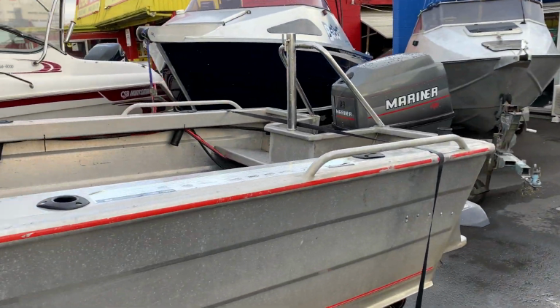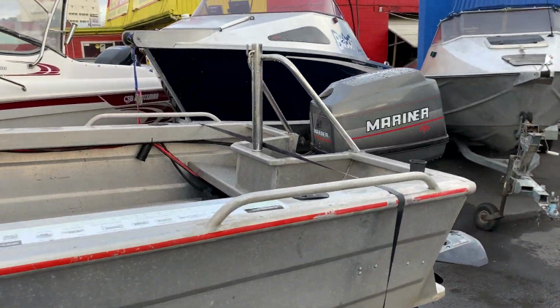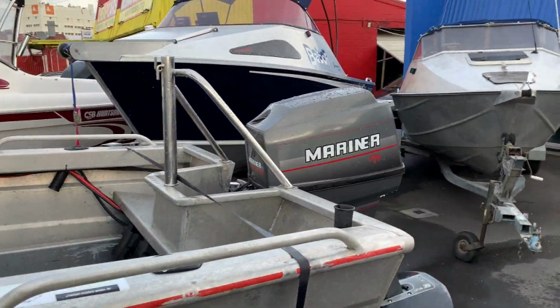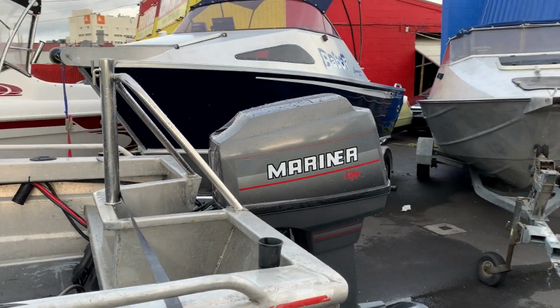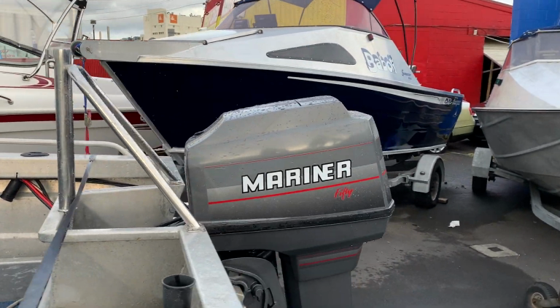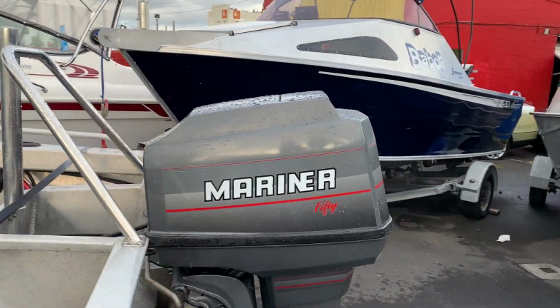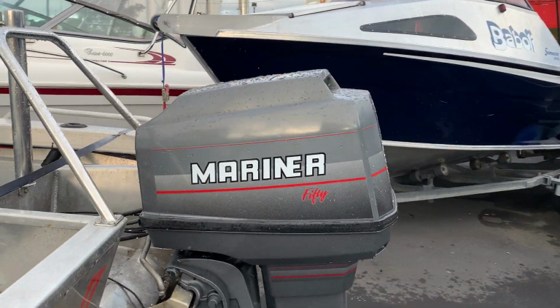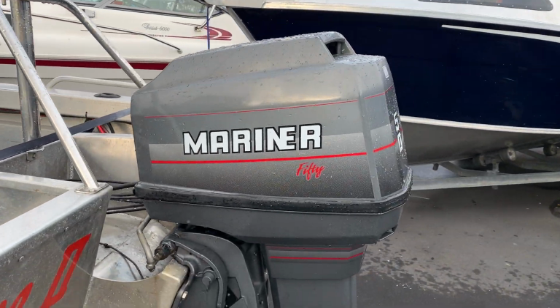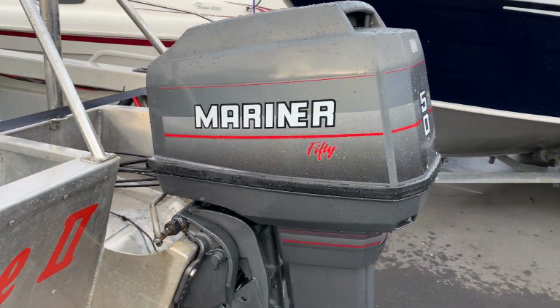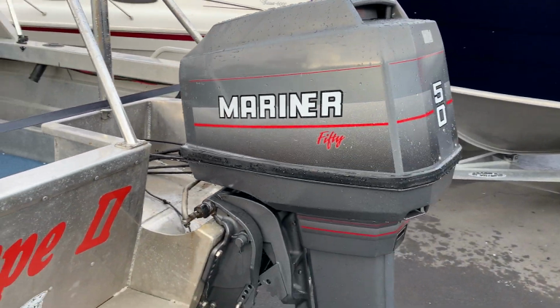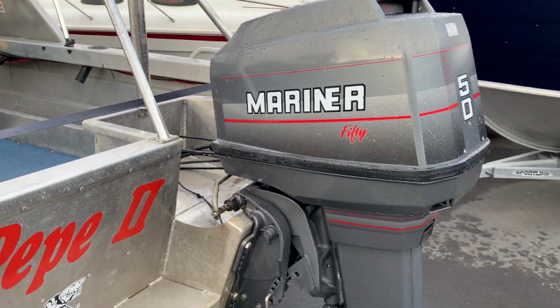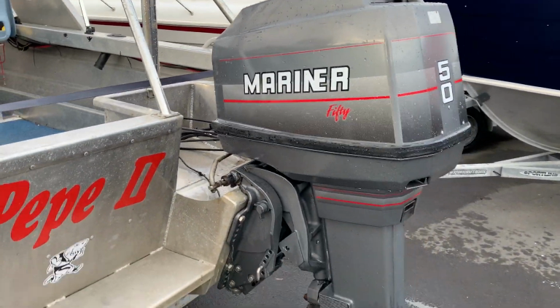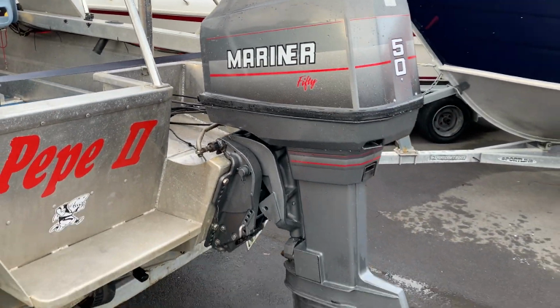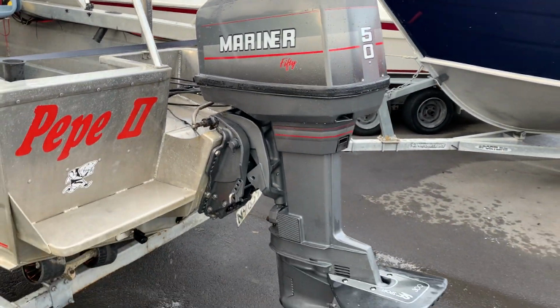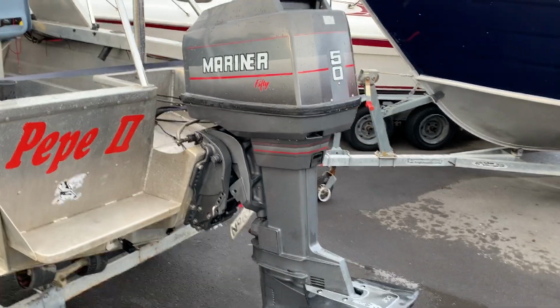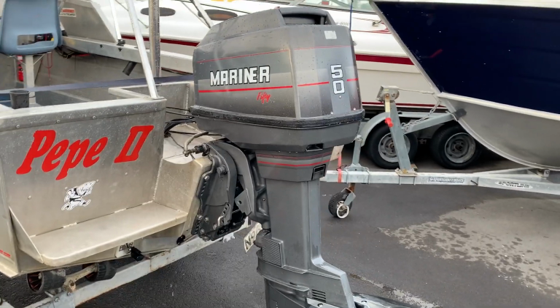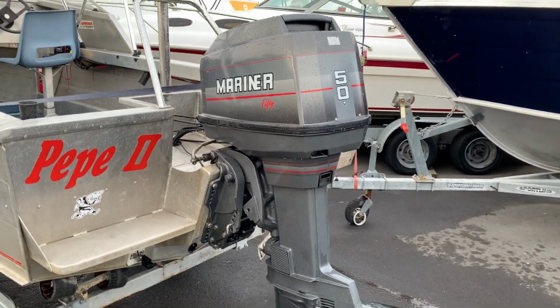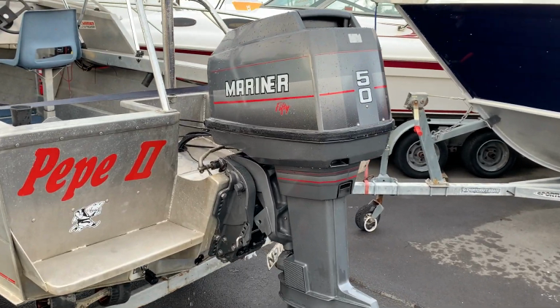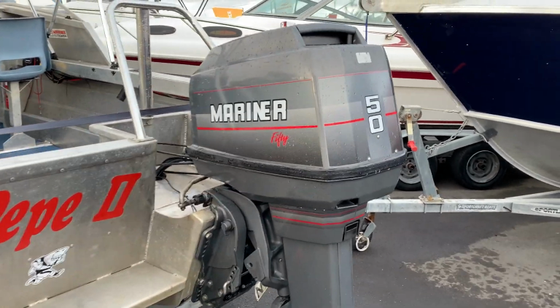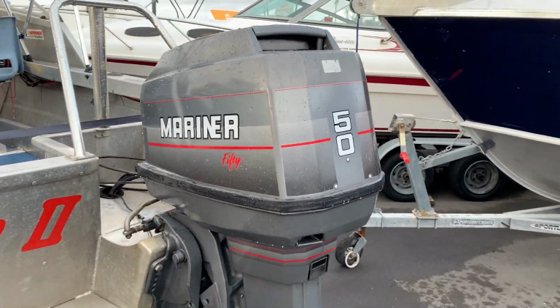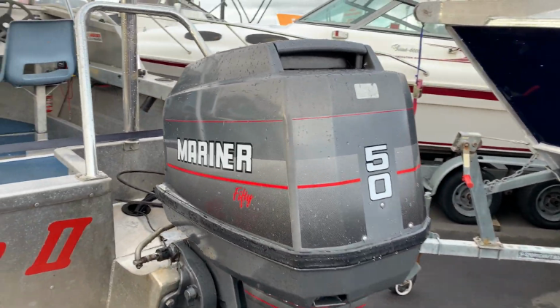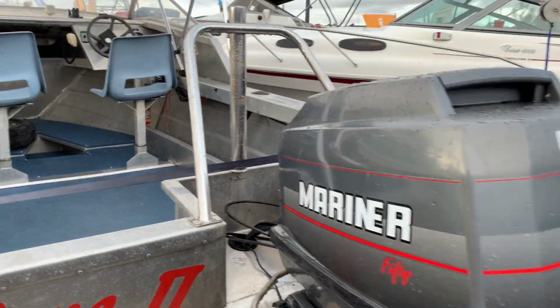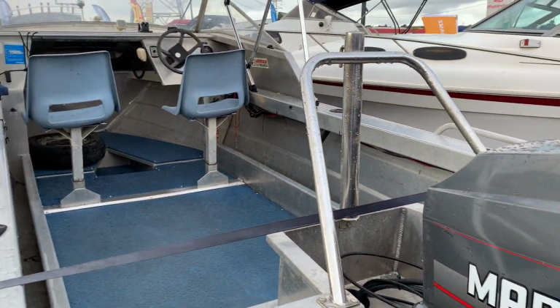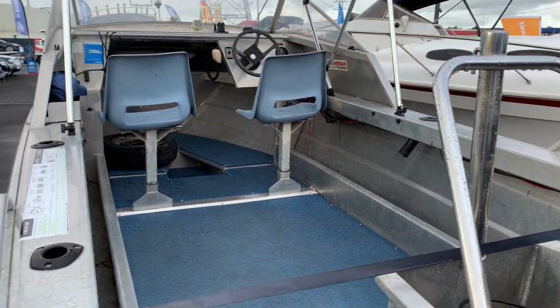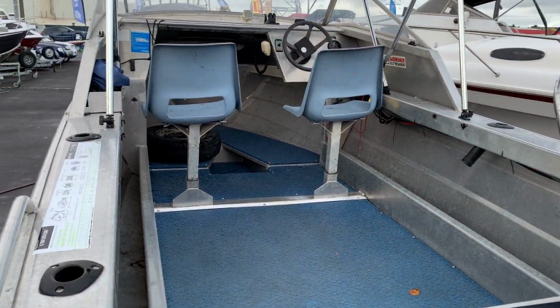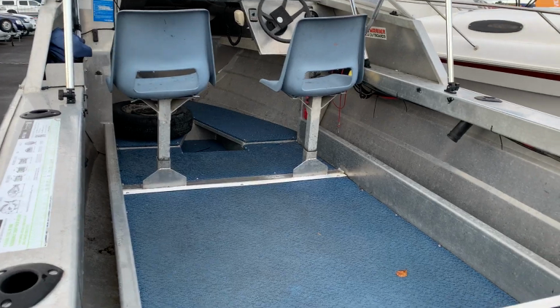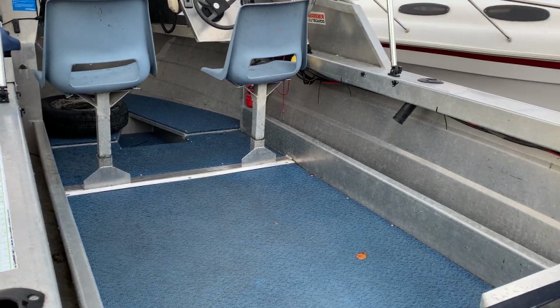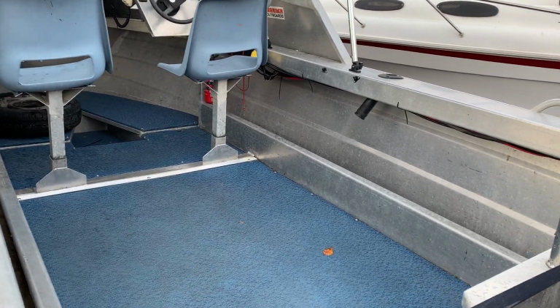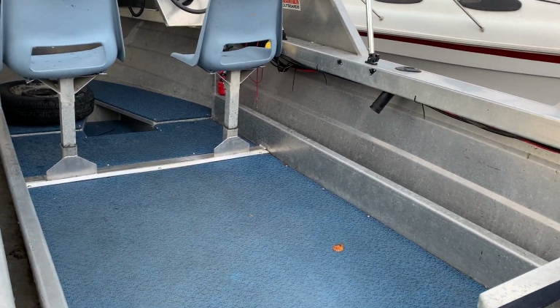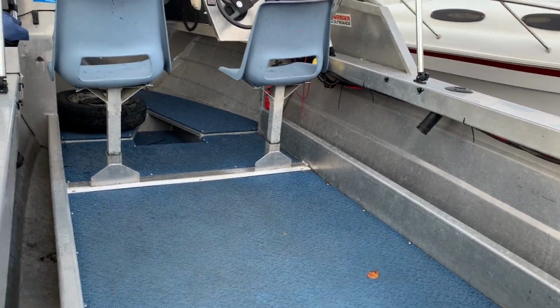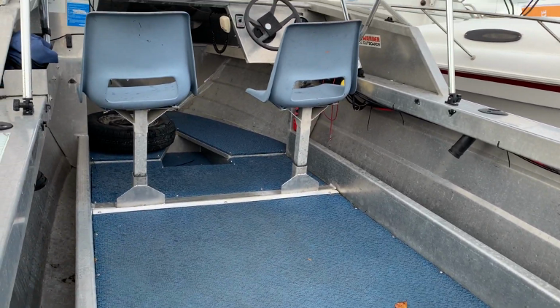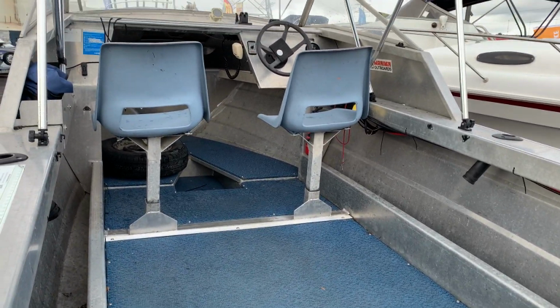Great starter boat with the 9250 Mariner on the back, not done too many hours, and it's got power trim and tilt and electric start. Look at that Norval X4 in there — it's in great condition, showing it hasn't had too much use.